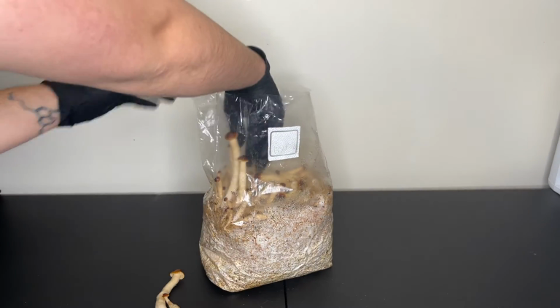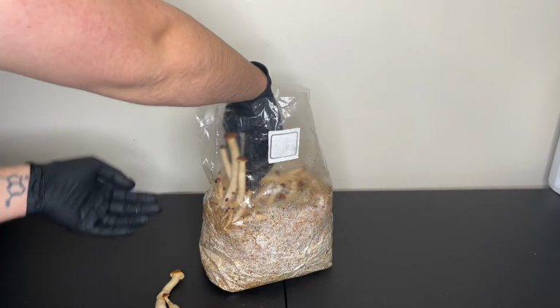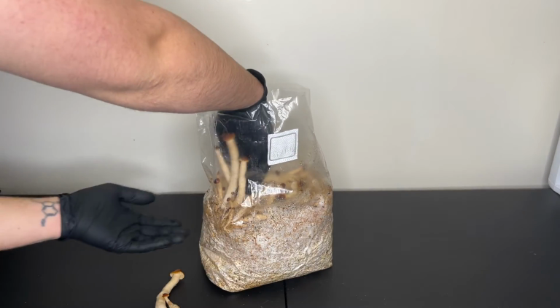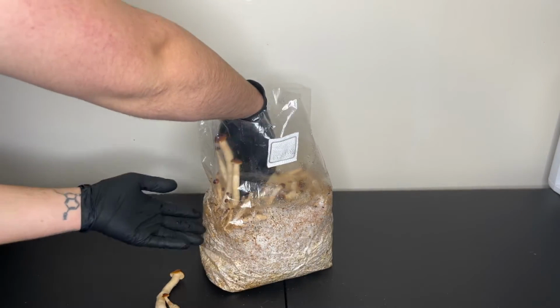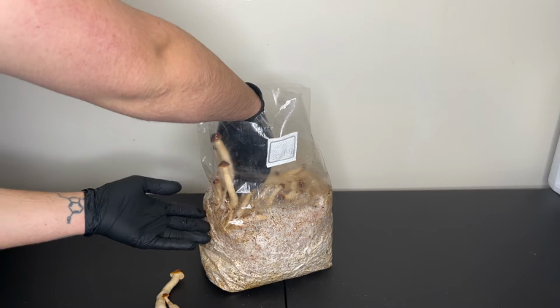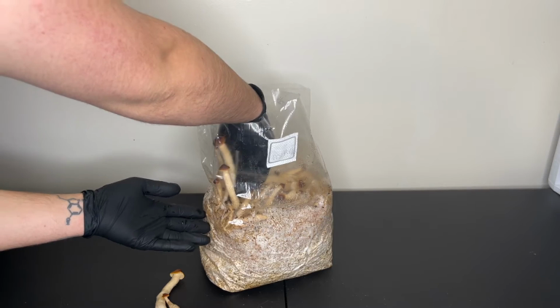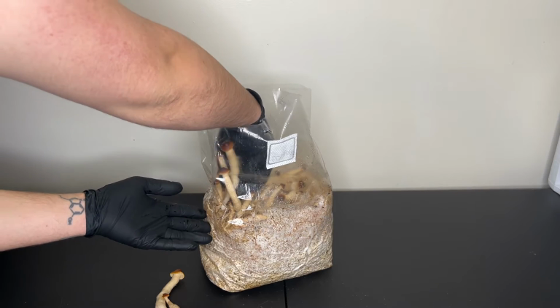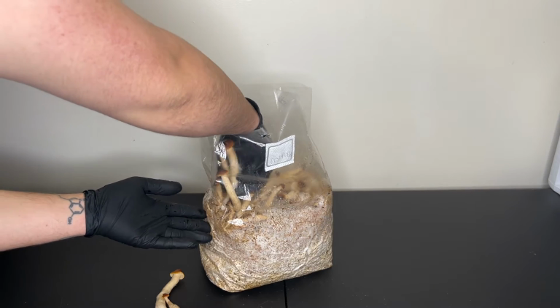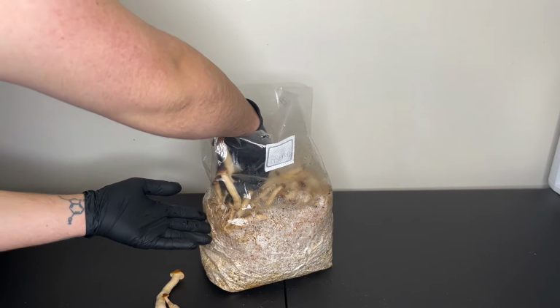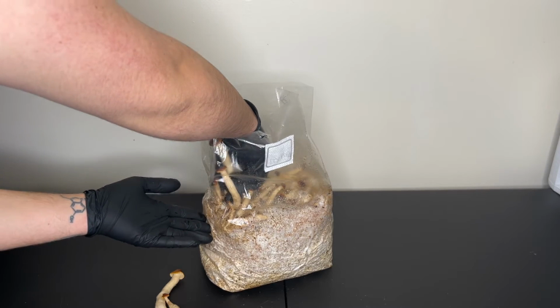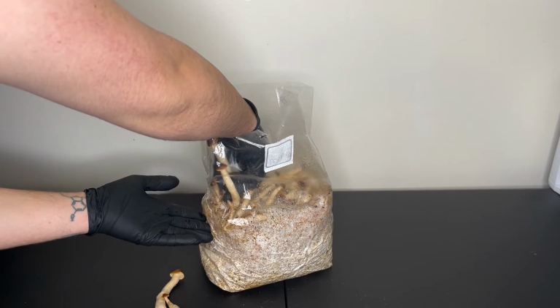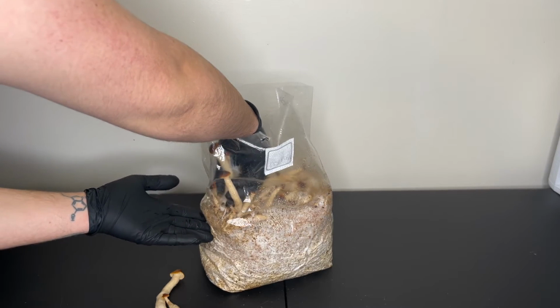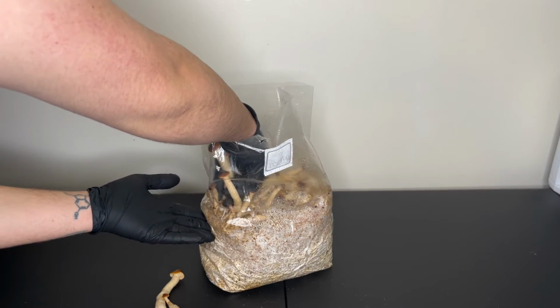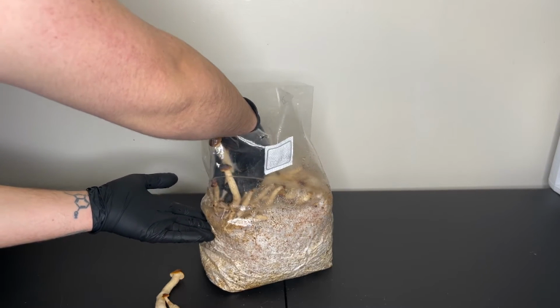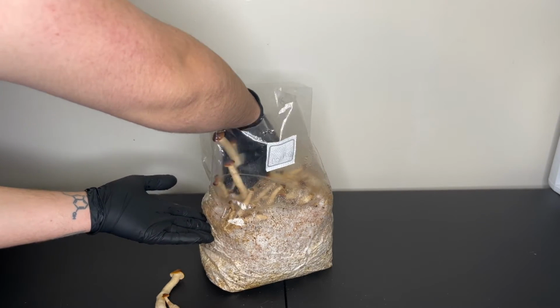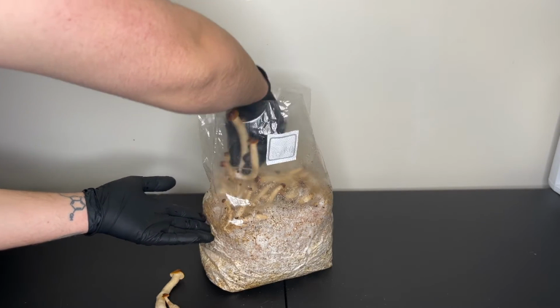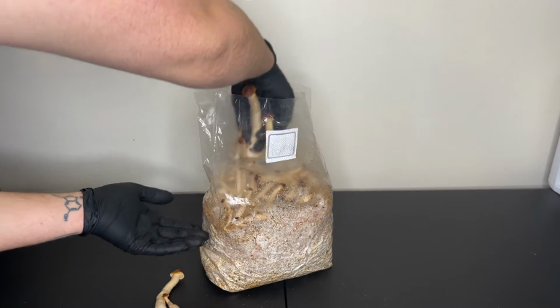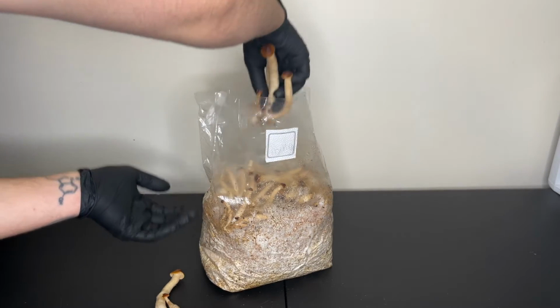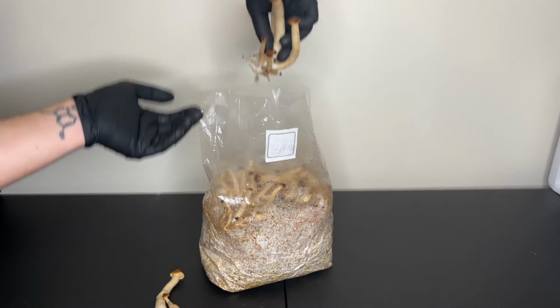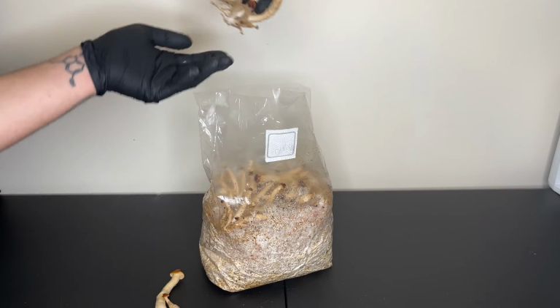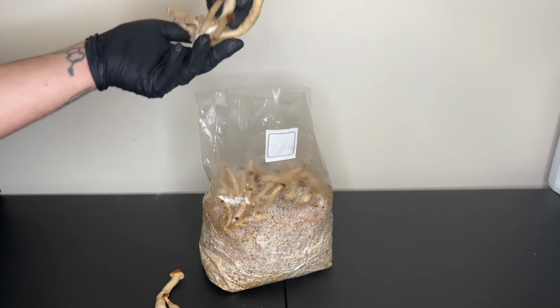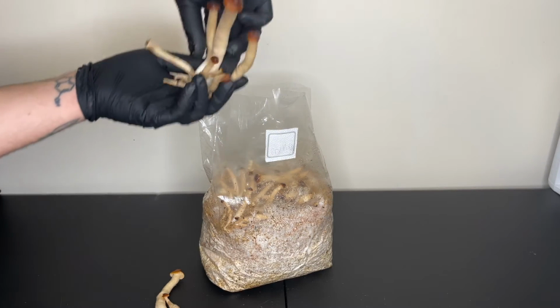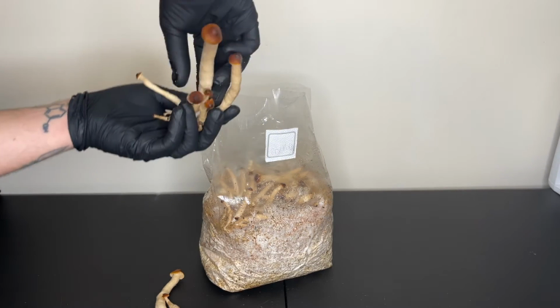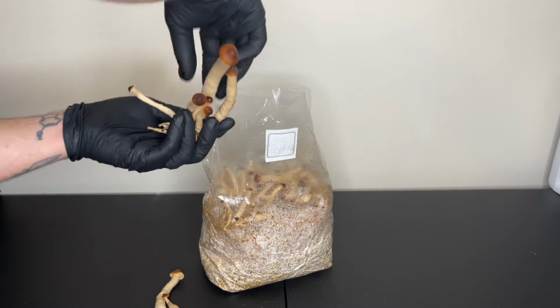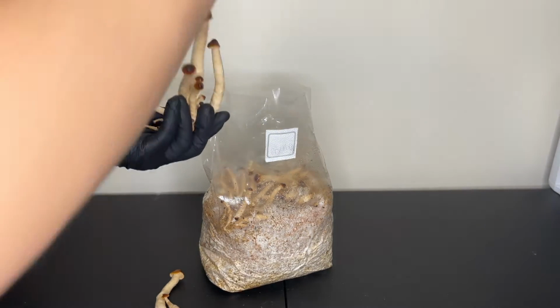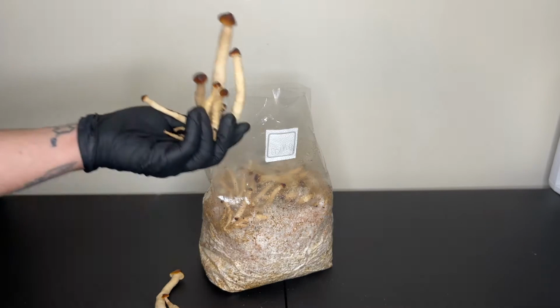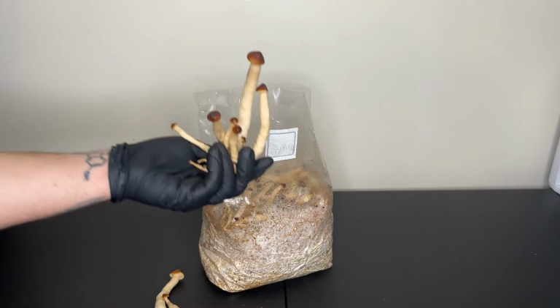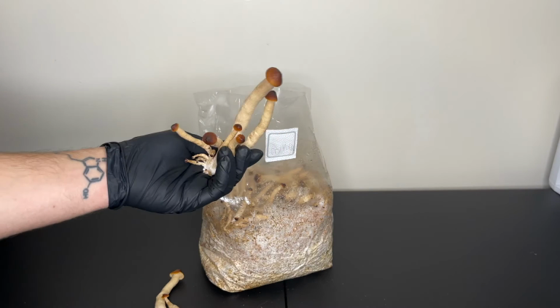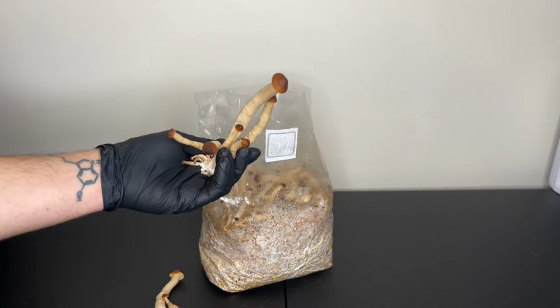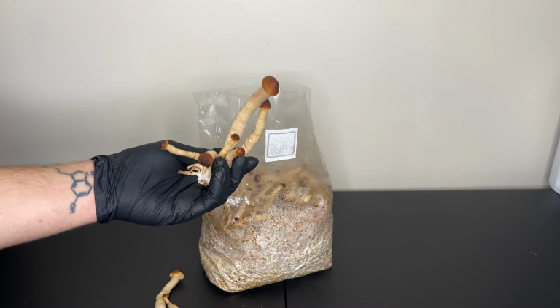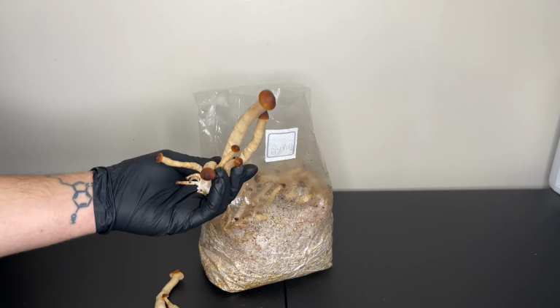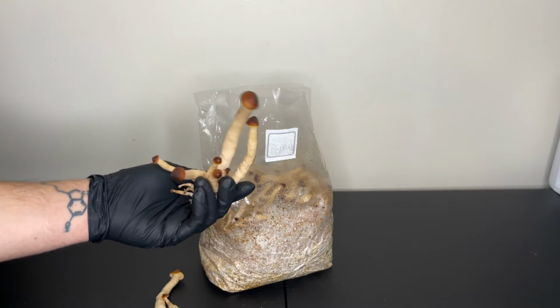I used pioppino as an example for this video, but this method will work to fruit many different species without a fruiting chamber.